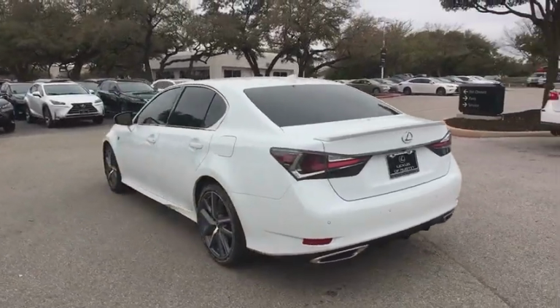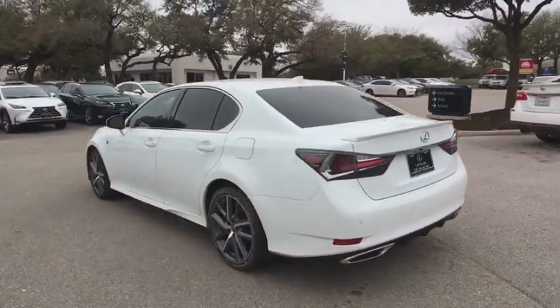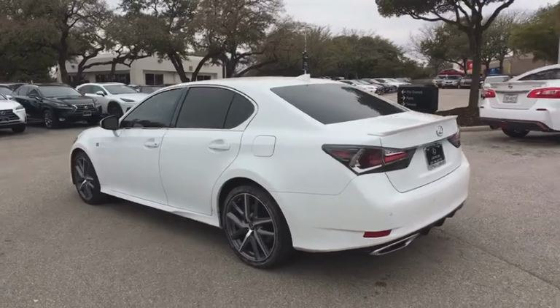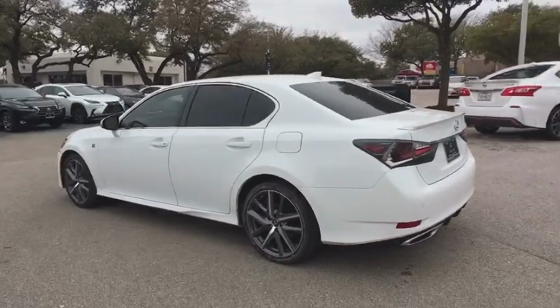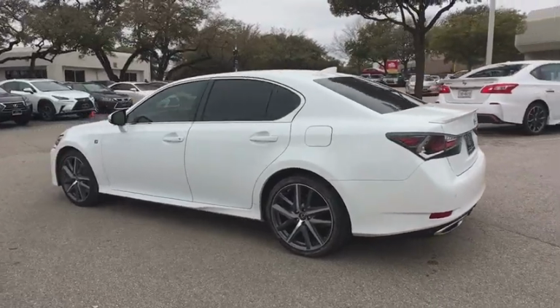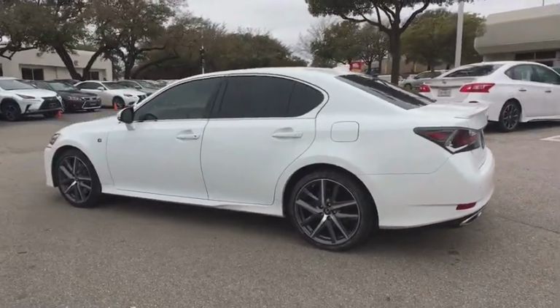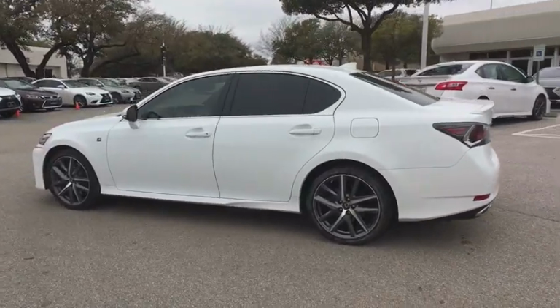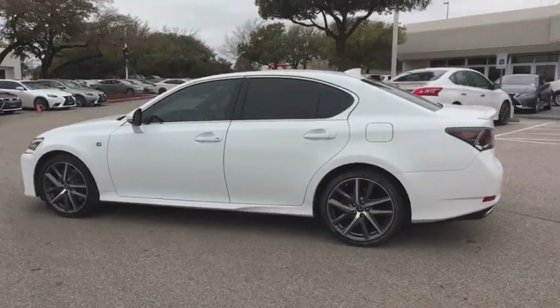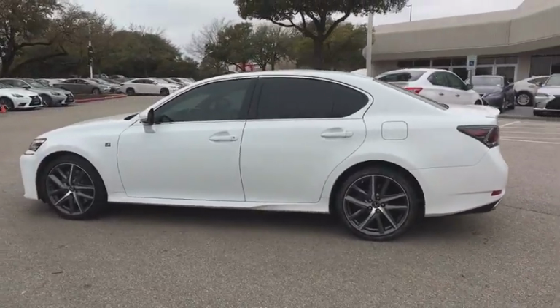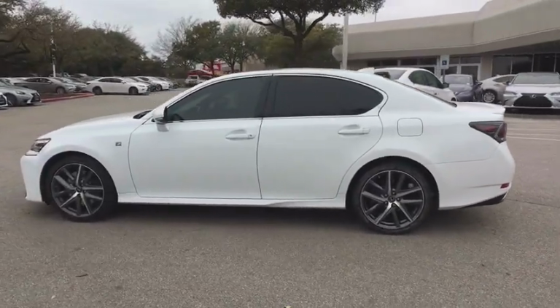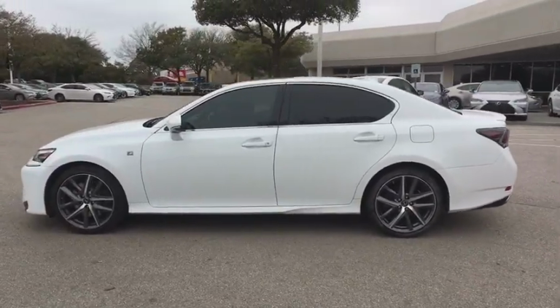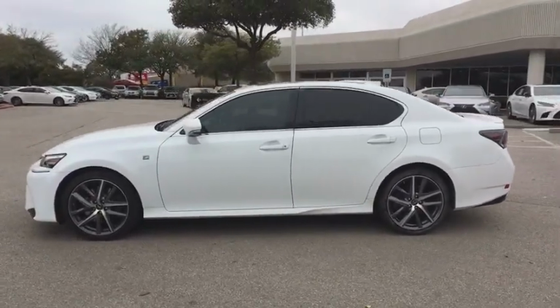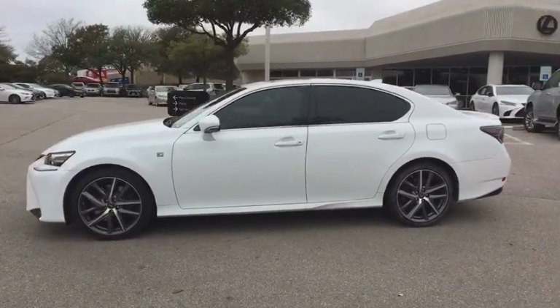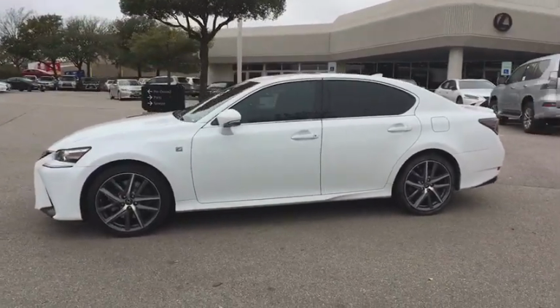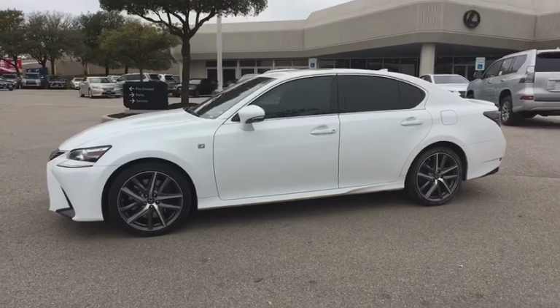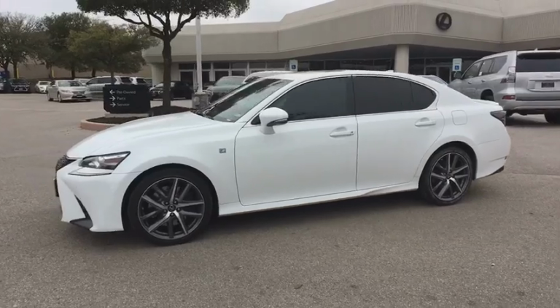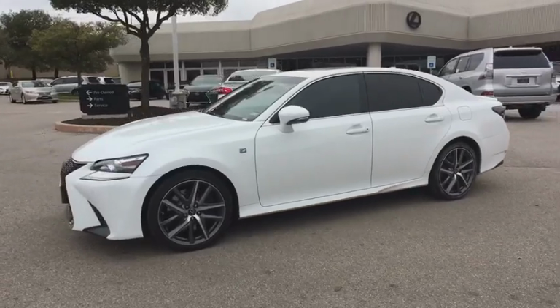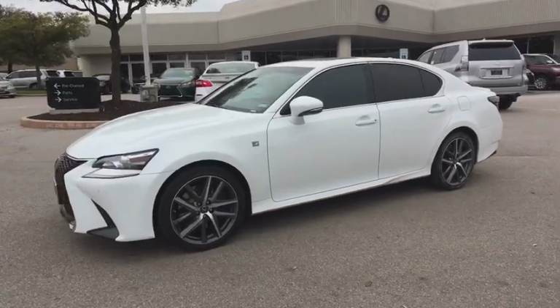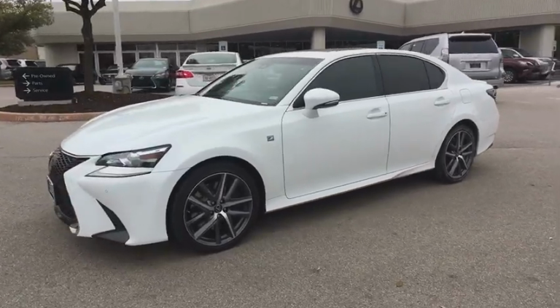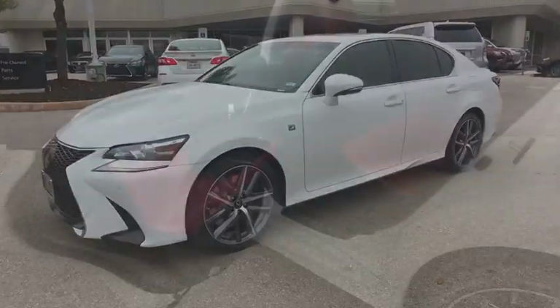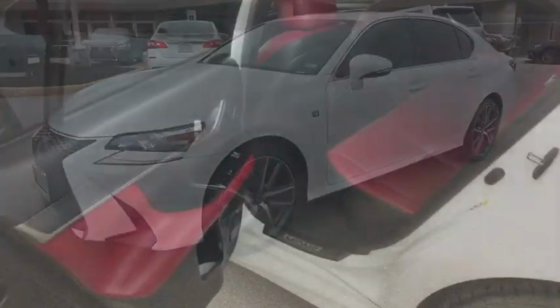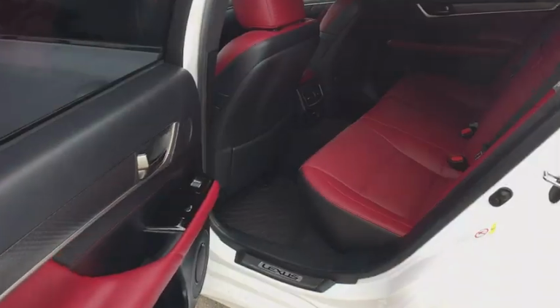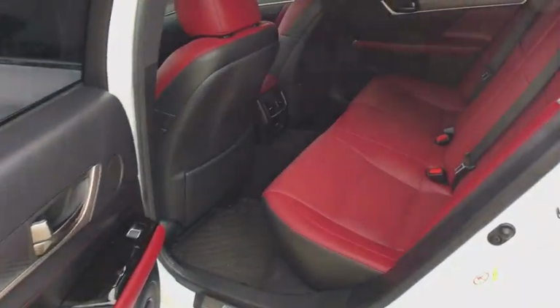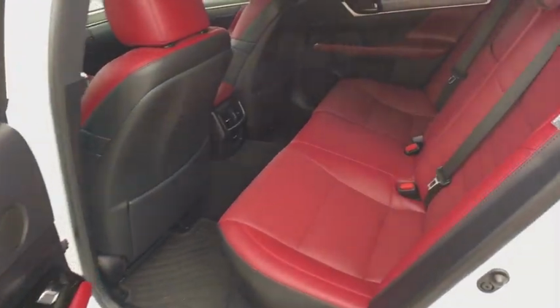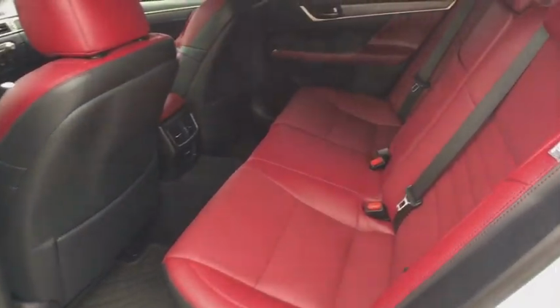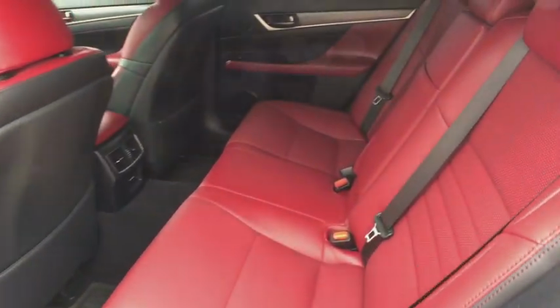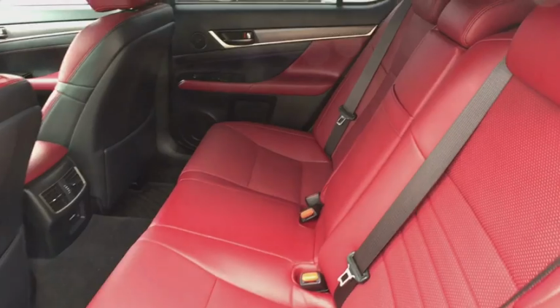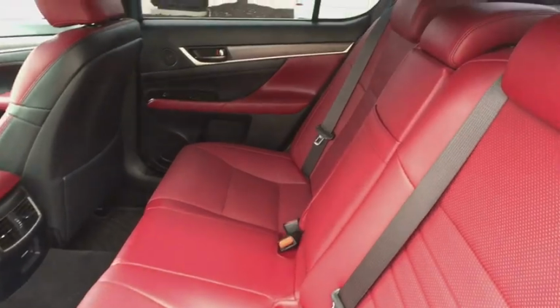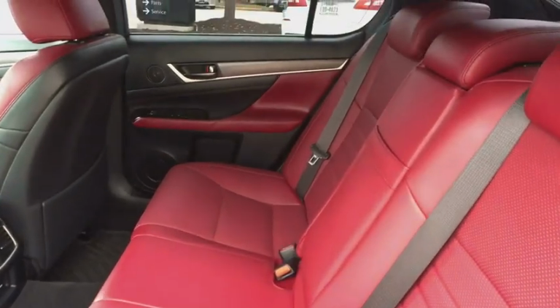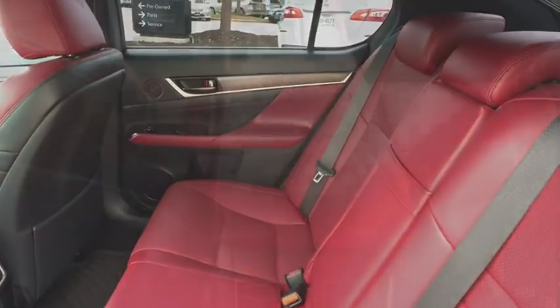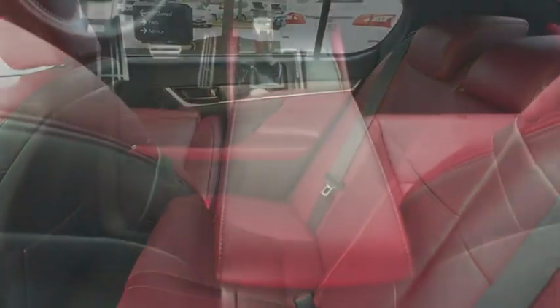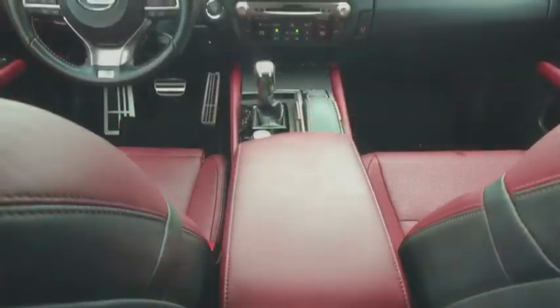Navigation system, power passenger seat, power driver's seat, keyless entry, traction control, moonroof, Bluetooth, dual airbags, leather-wrapped steering wheel, power steering, cruise control, anti-theft security system.